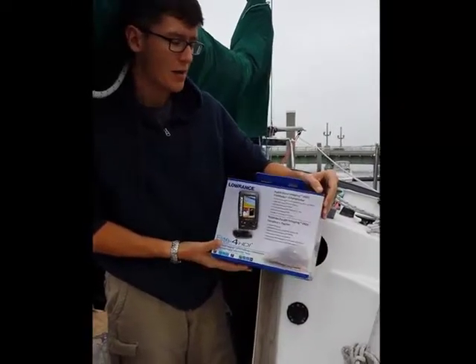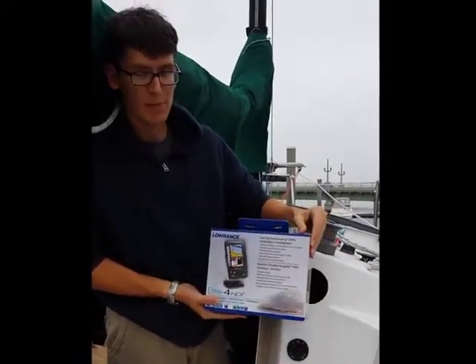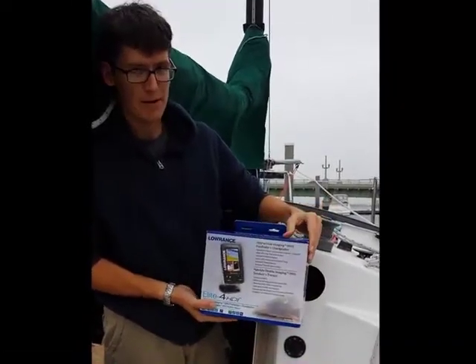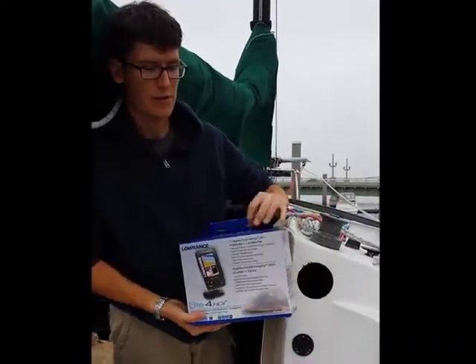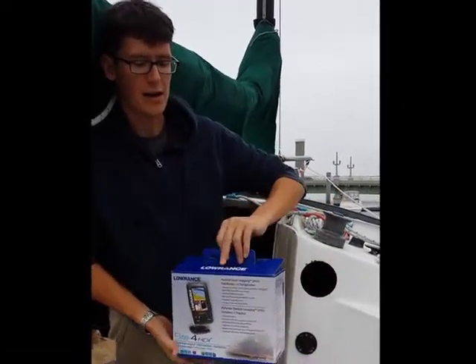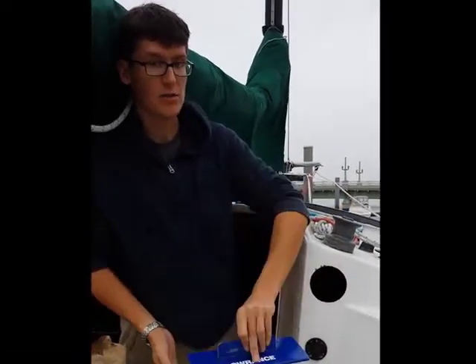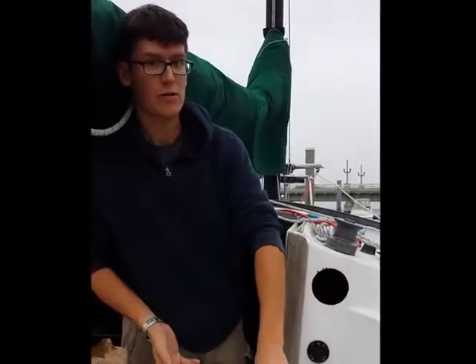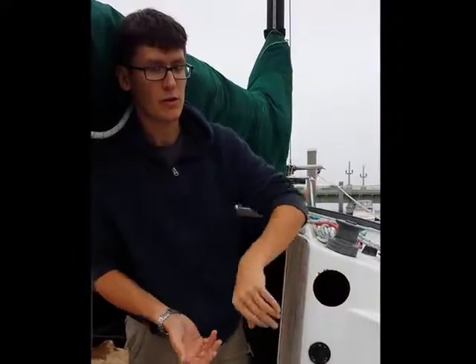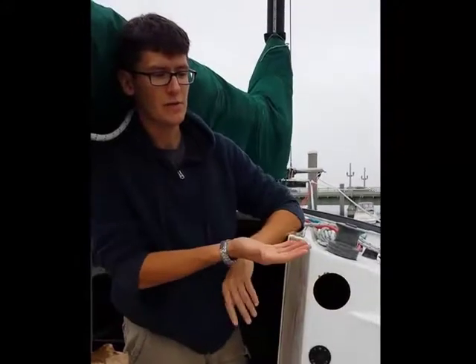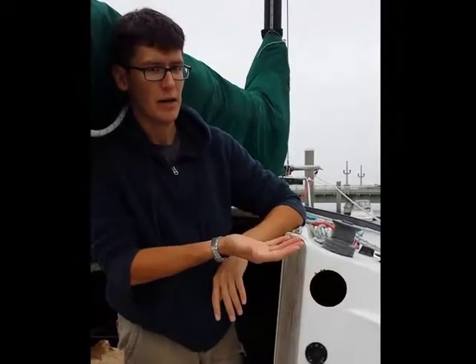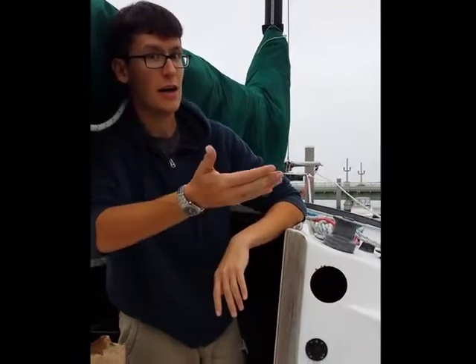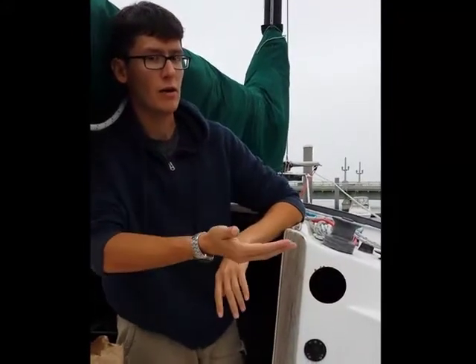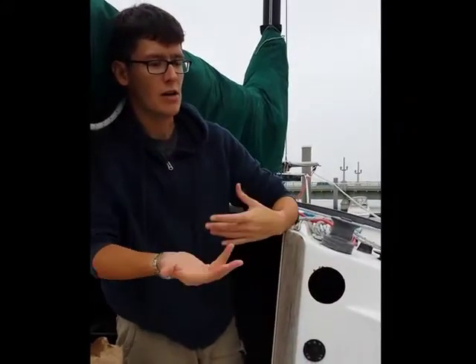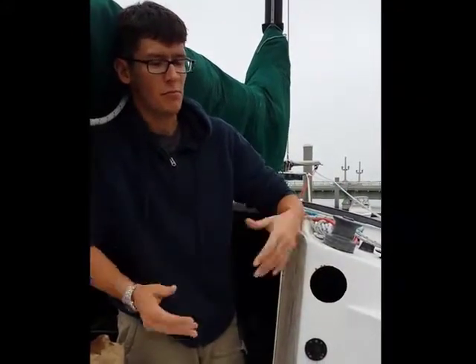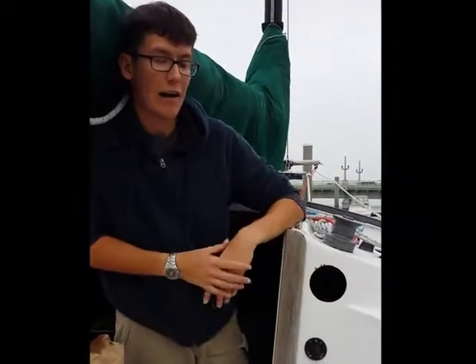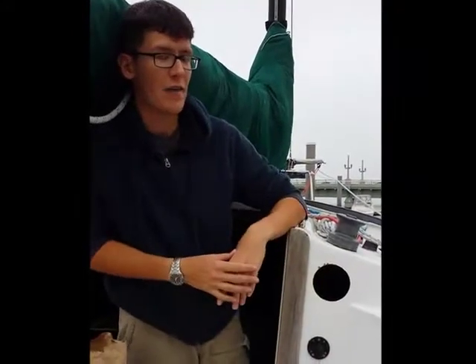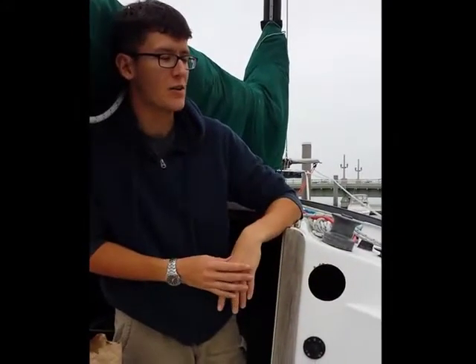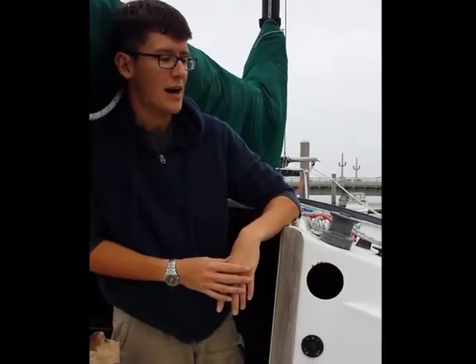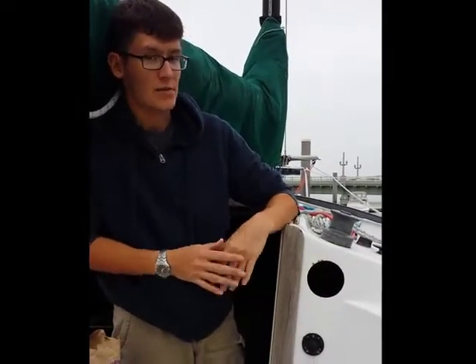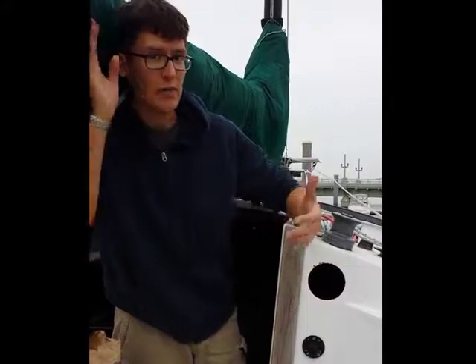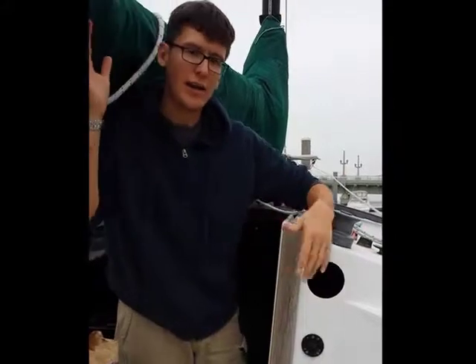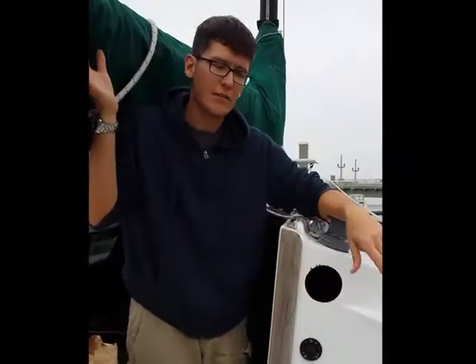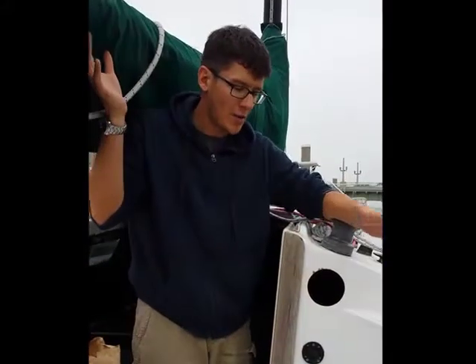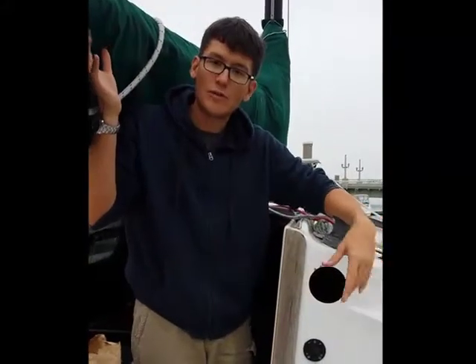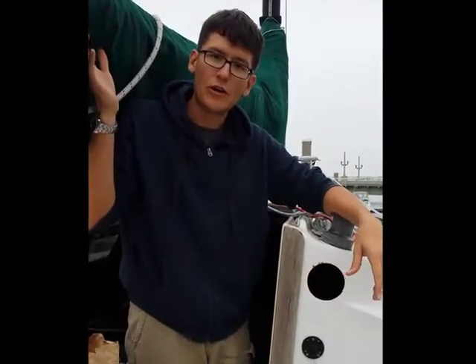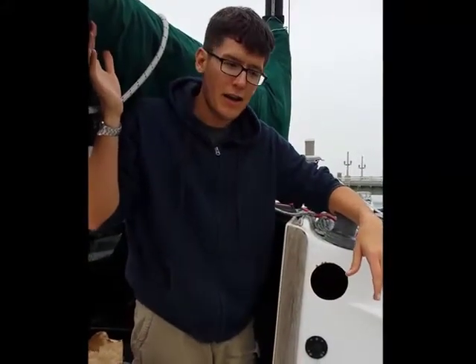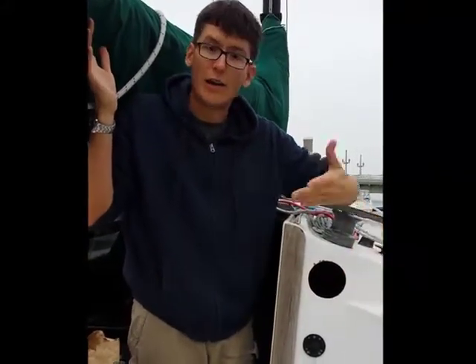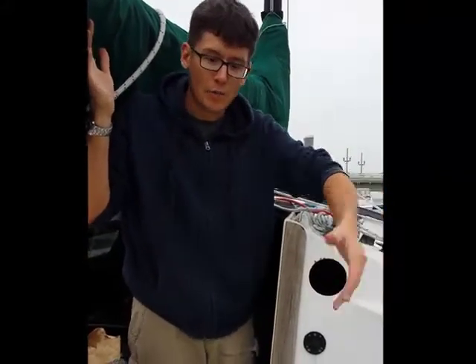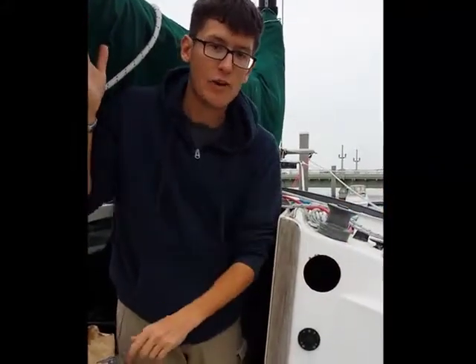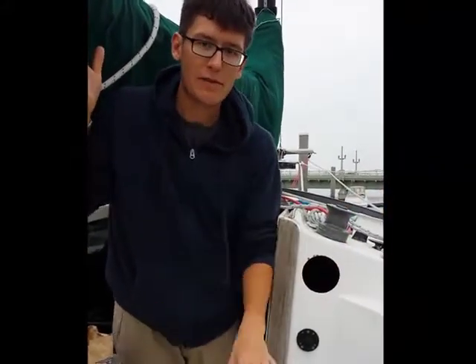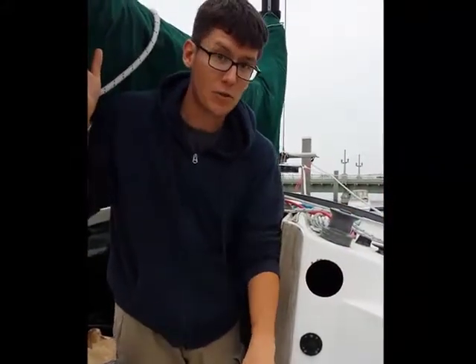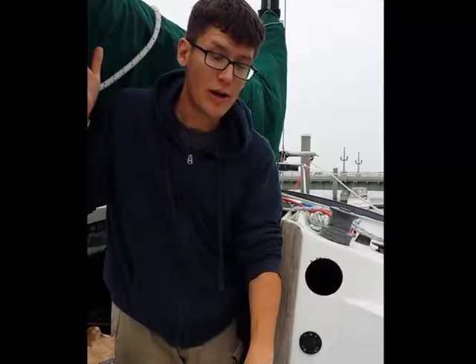The problem I came into was that on most sailboats, your transom comes out of the water. So just some creative engineering — I got a couple of things I wanted to show you that I think might help you if you have a similar situation.